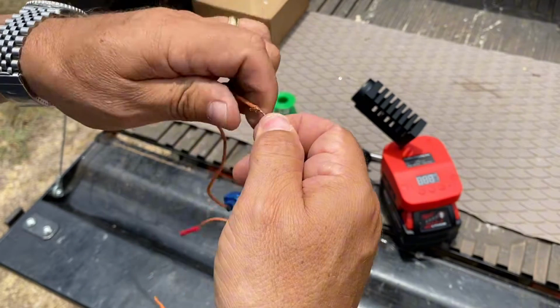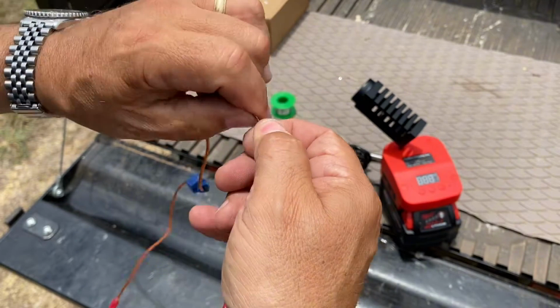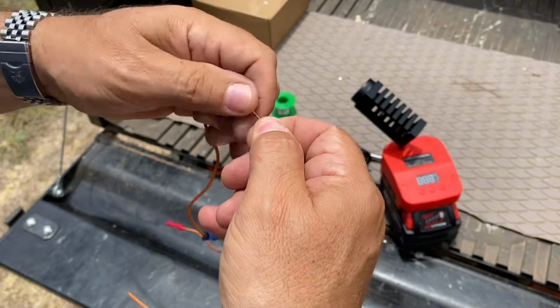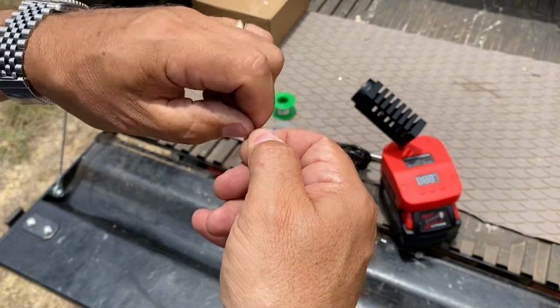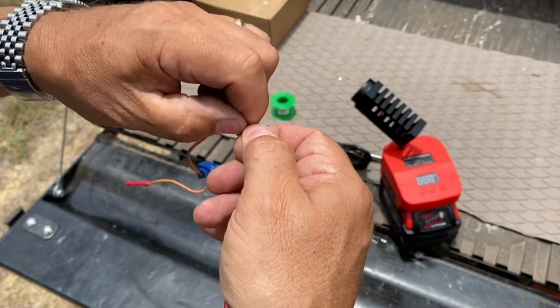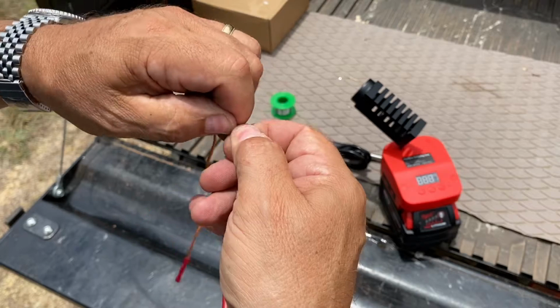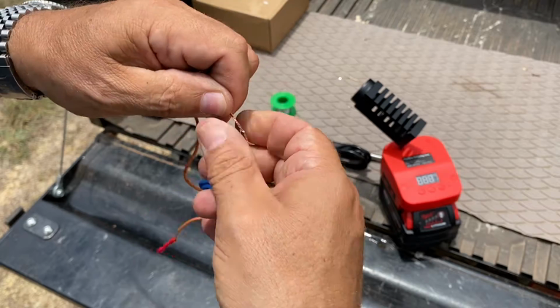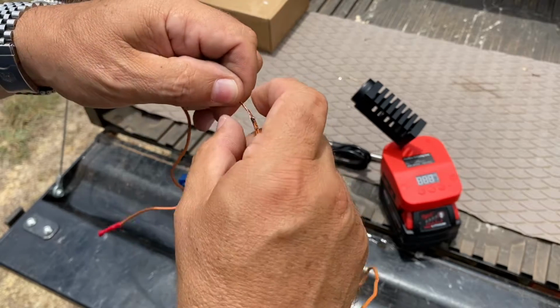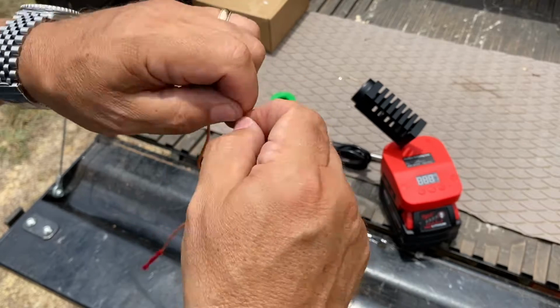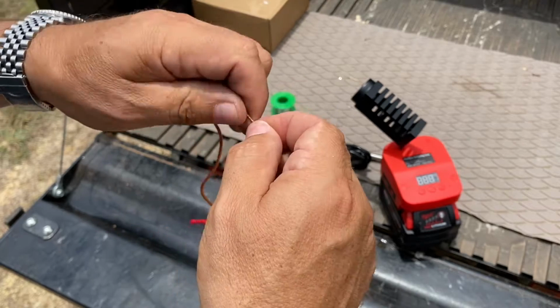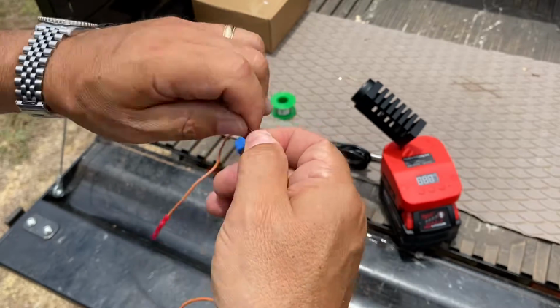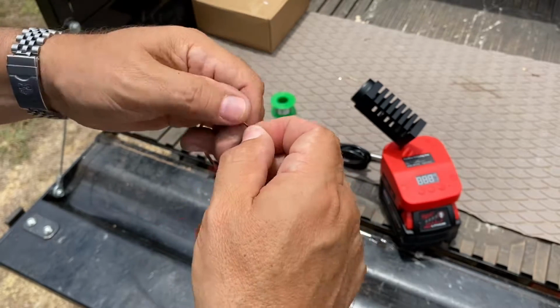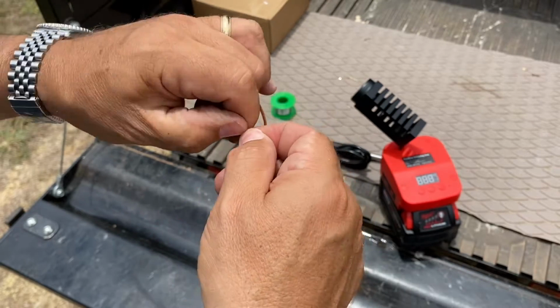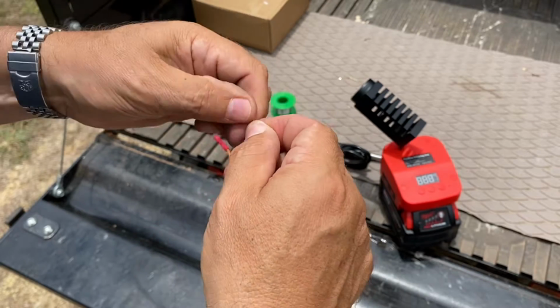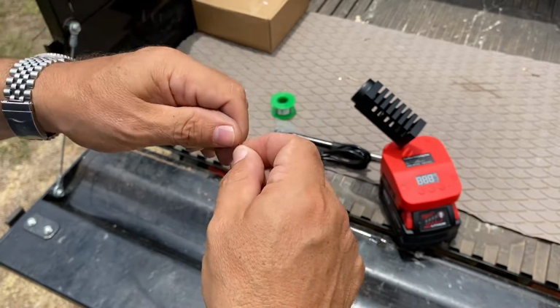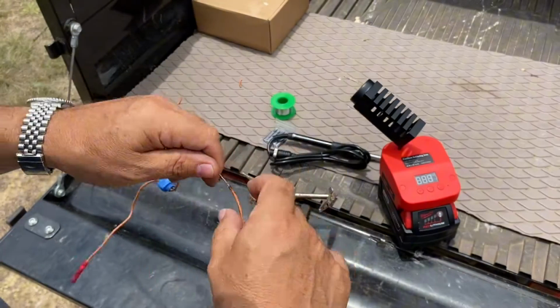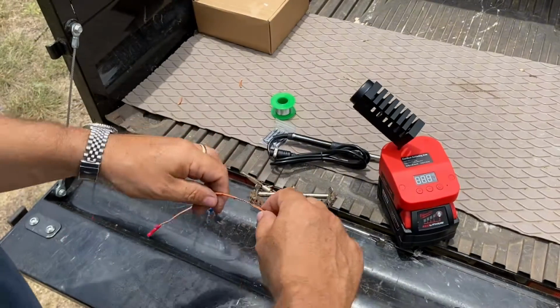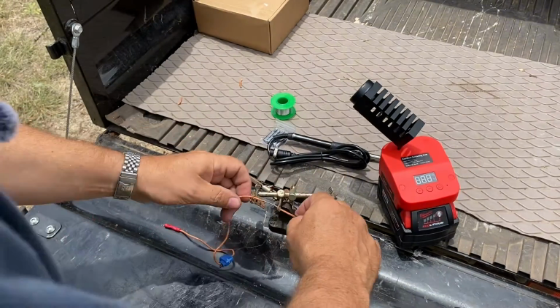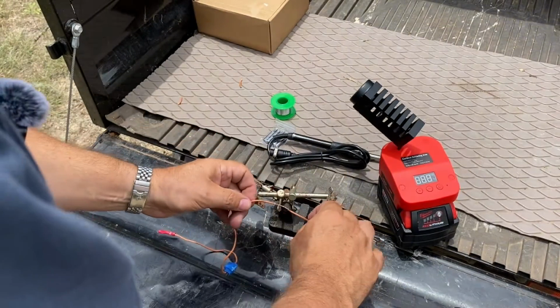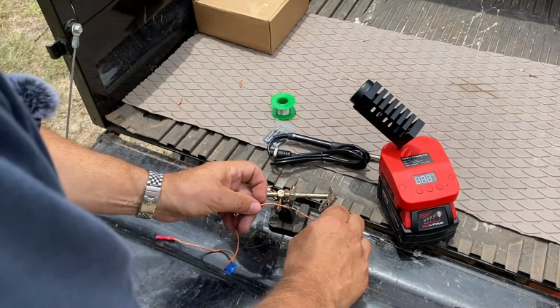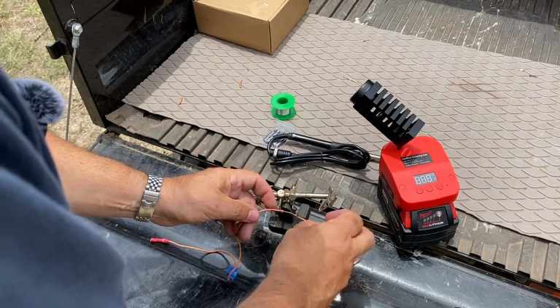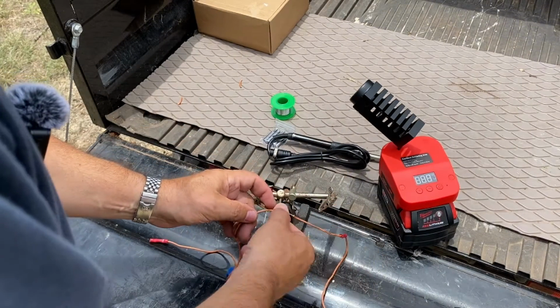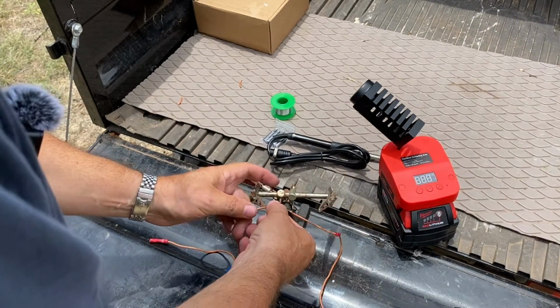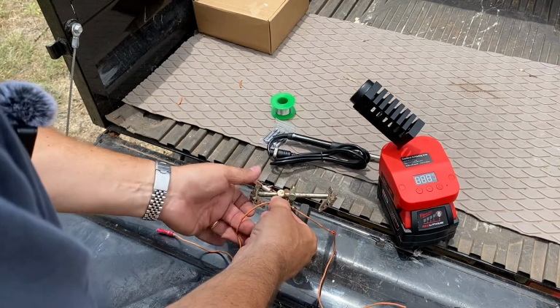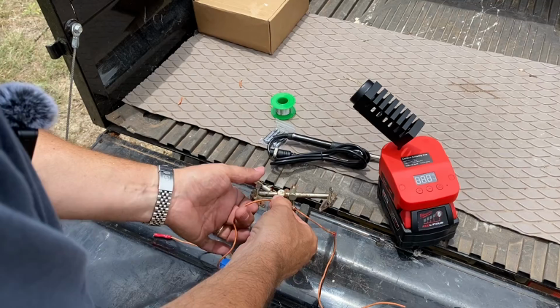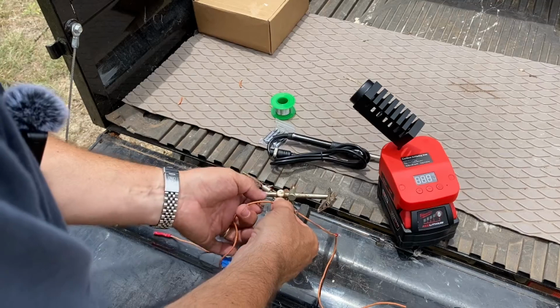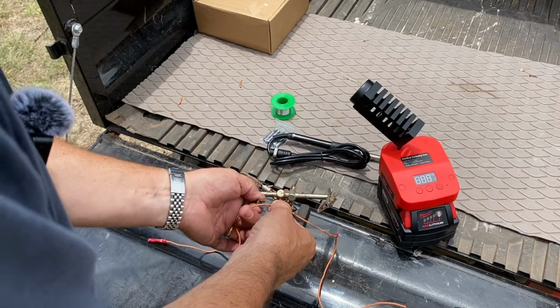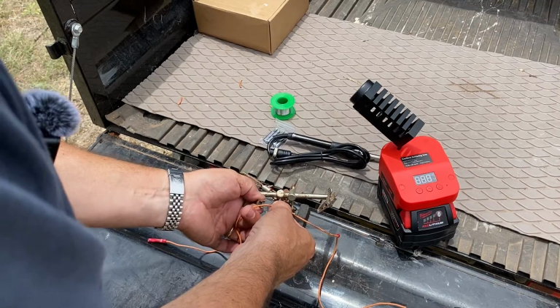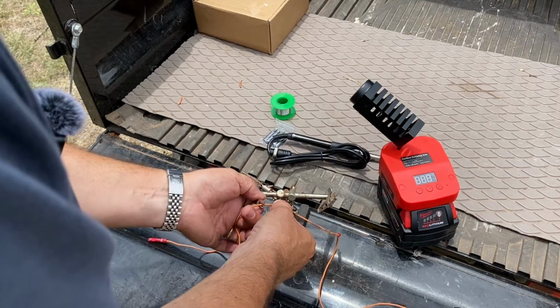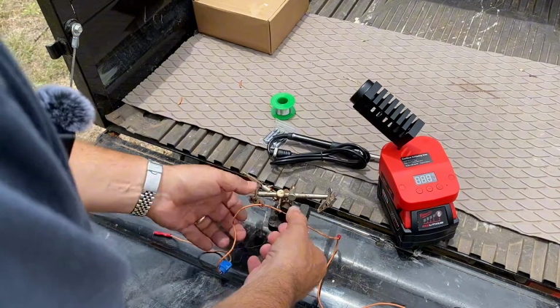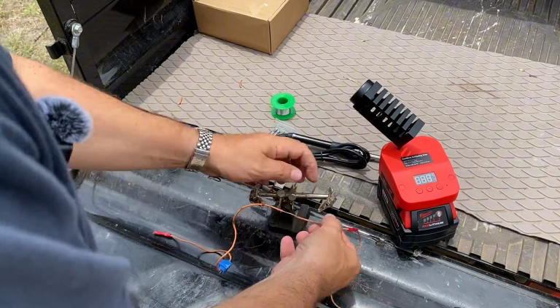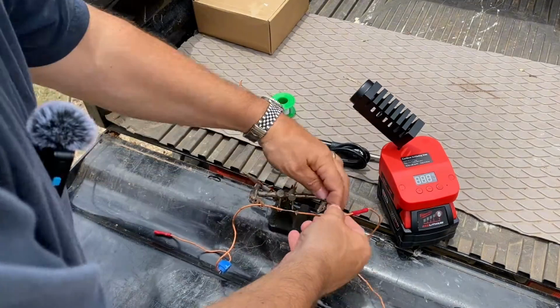Then we'll put some solder on there and we'll have a connection that'll never really break. It'll be as strong as can be and have a positive electrical connection for the time that you need it.